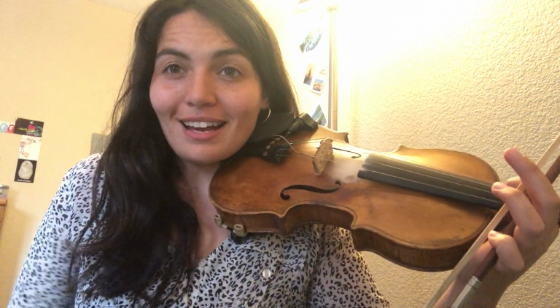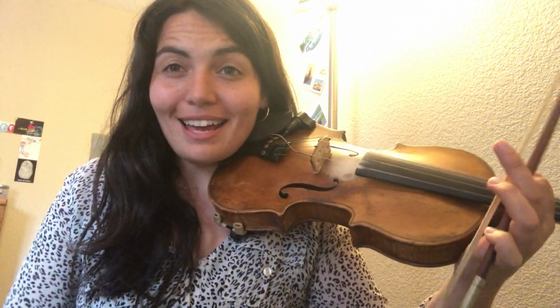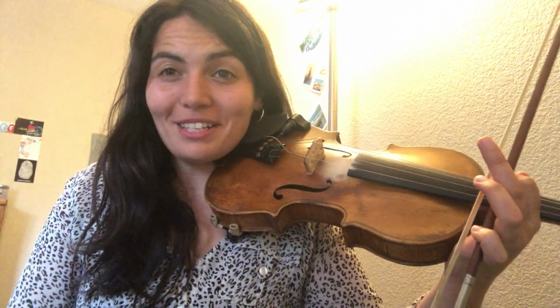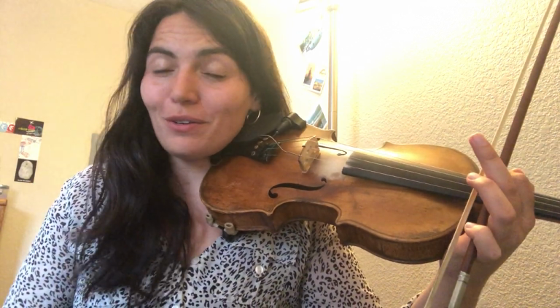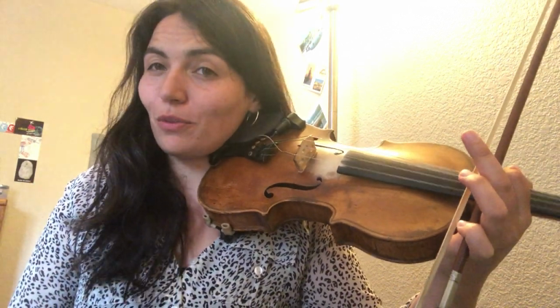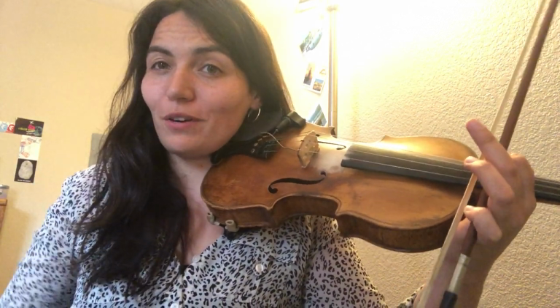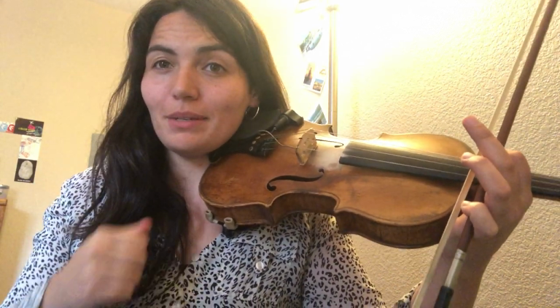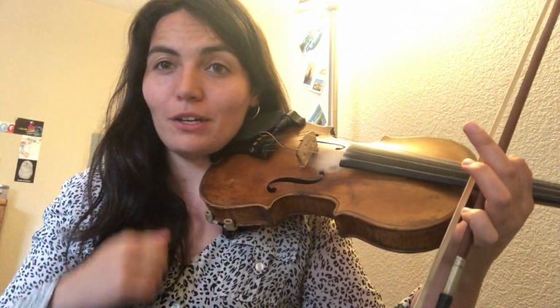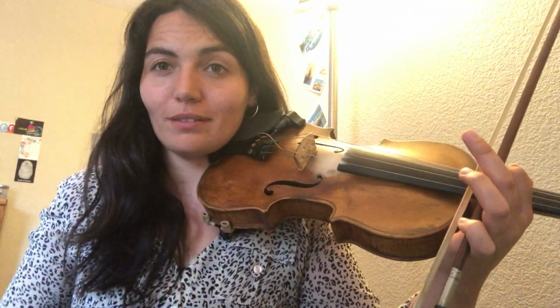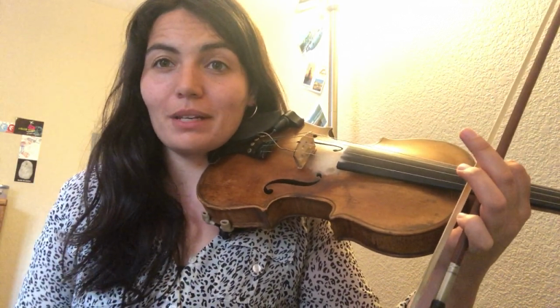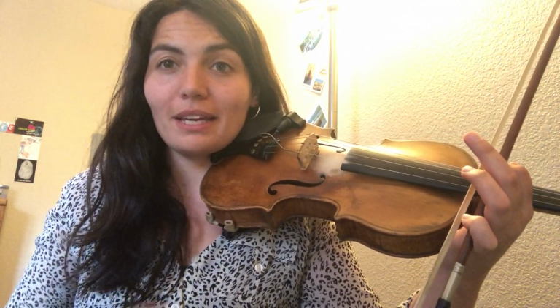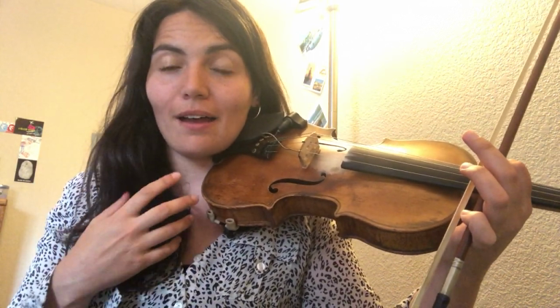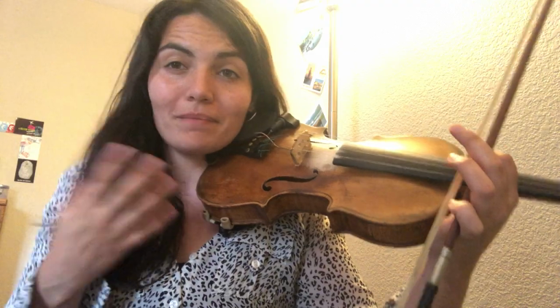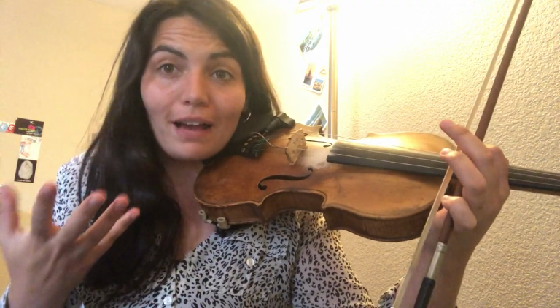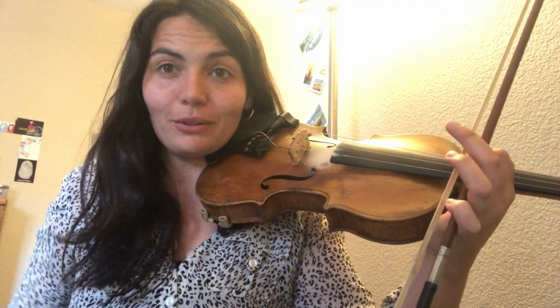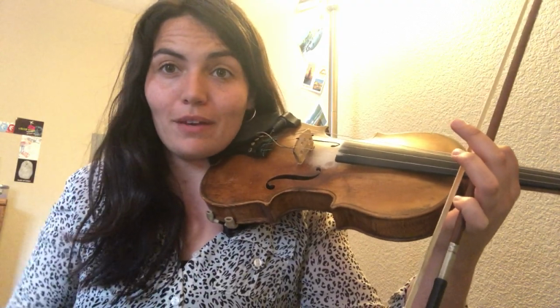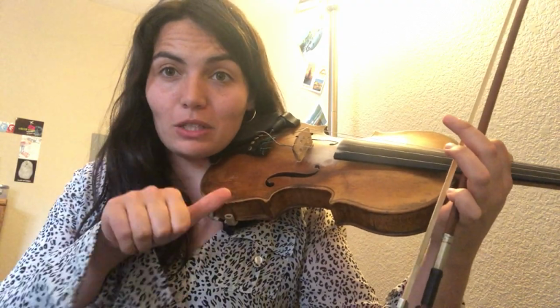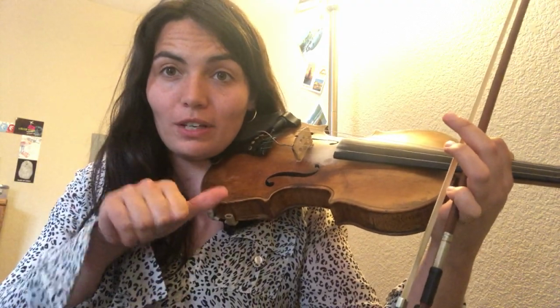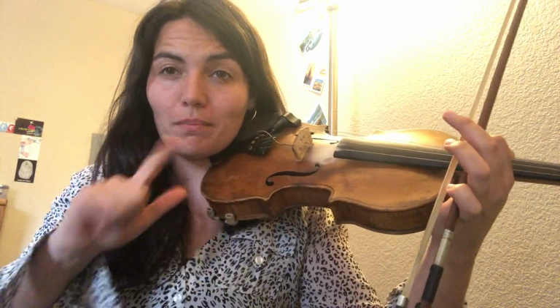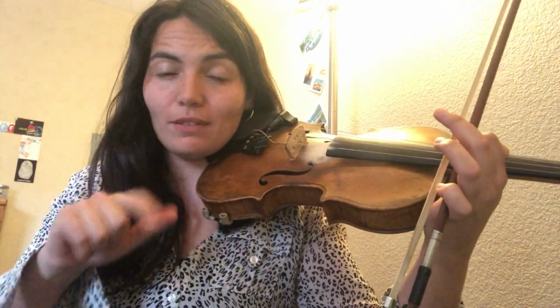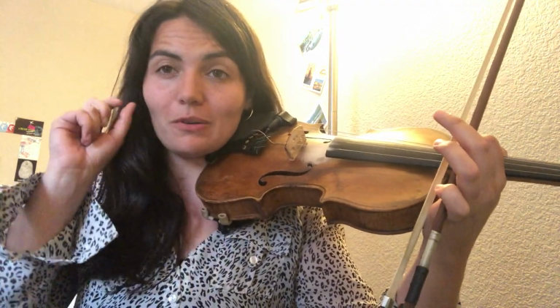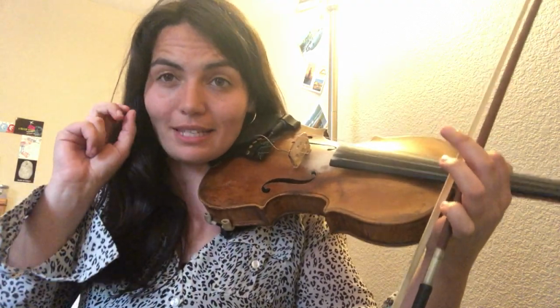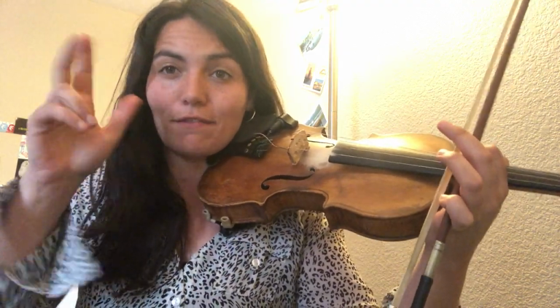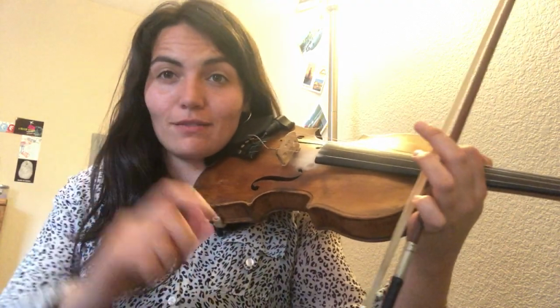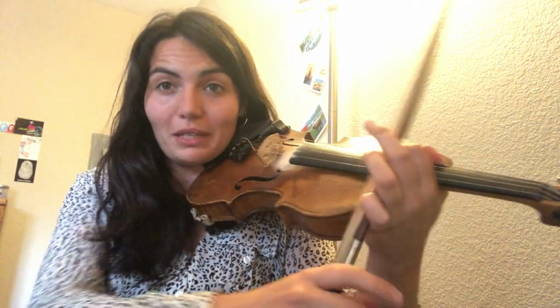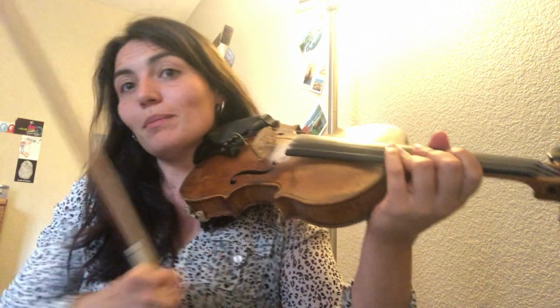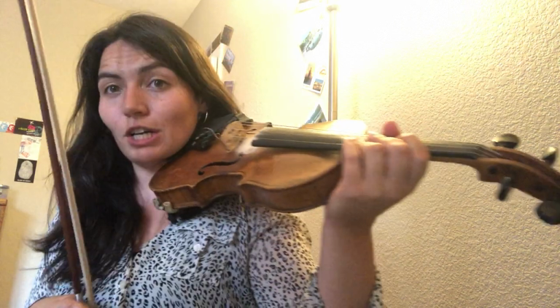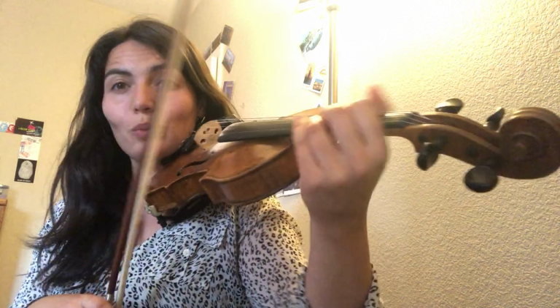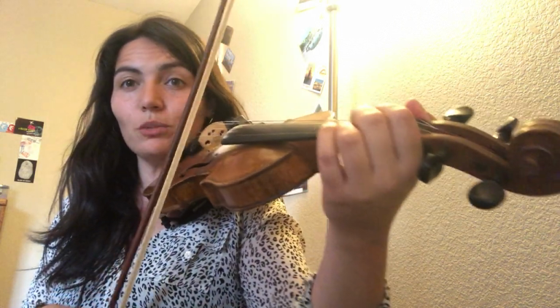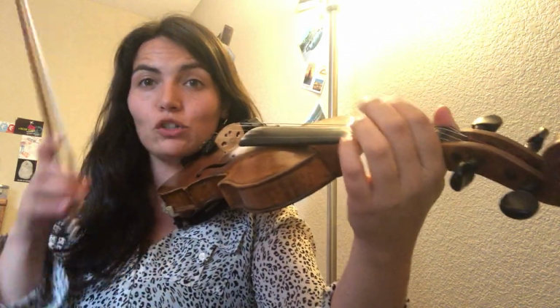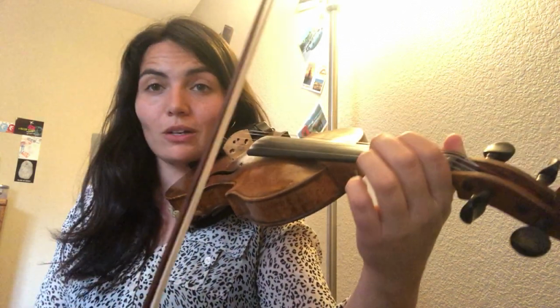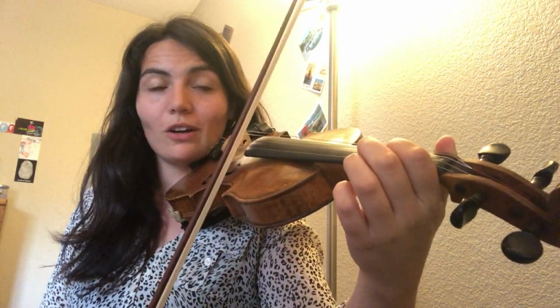Hi again! This is video number 3 for Elizabeth's Big Coat. I'm gonna play it a little fast. We have a slow video, a medium video, and this is the fast video. Key of D major. Twice each part and twice the whole song.